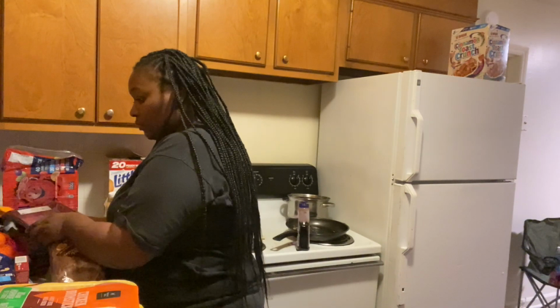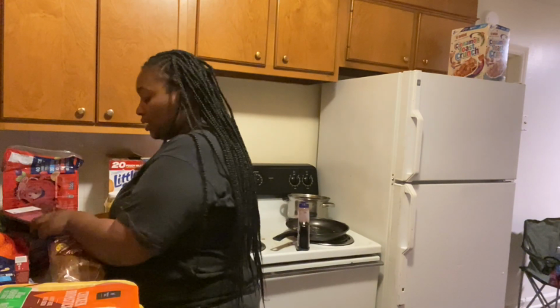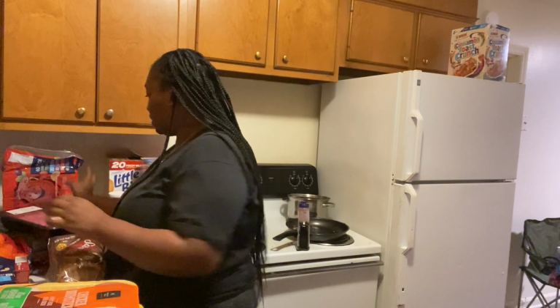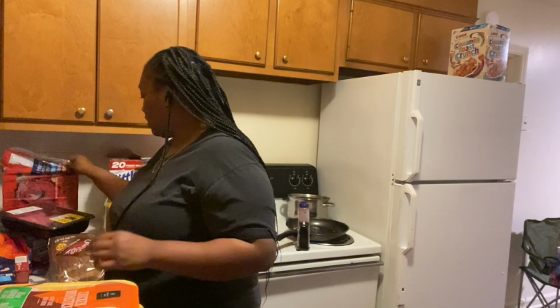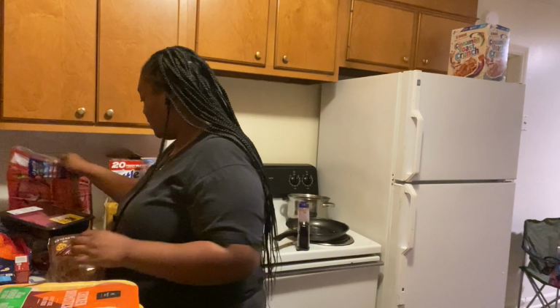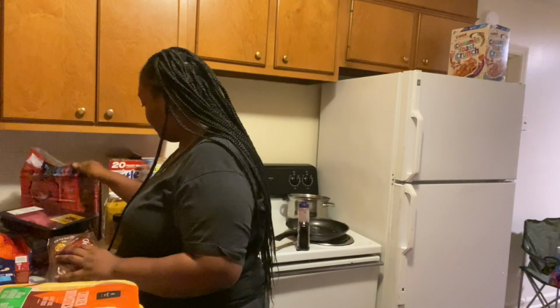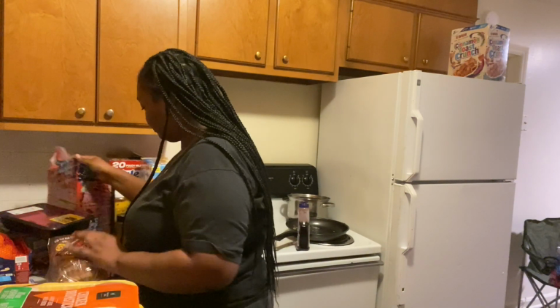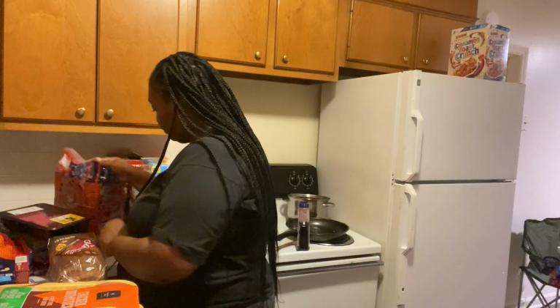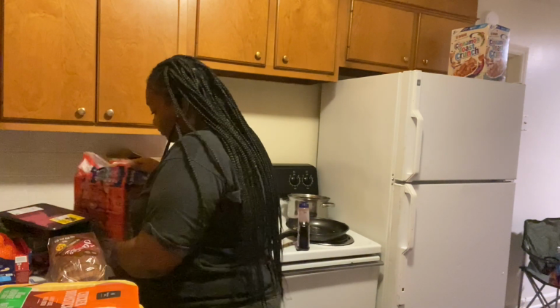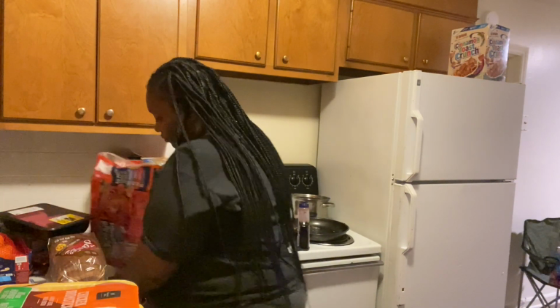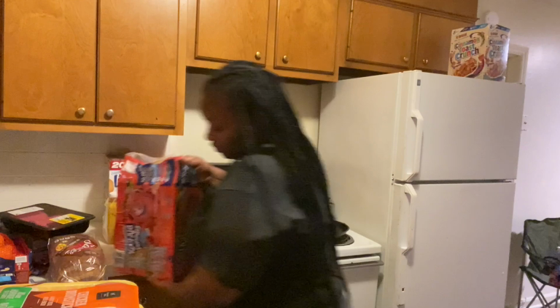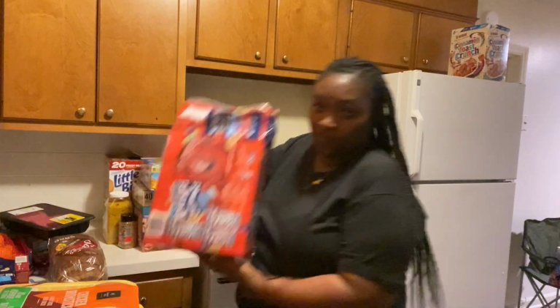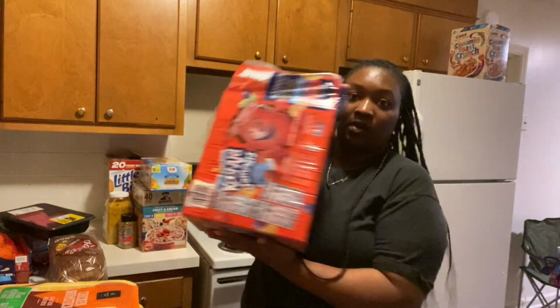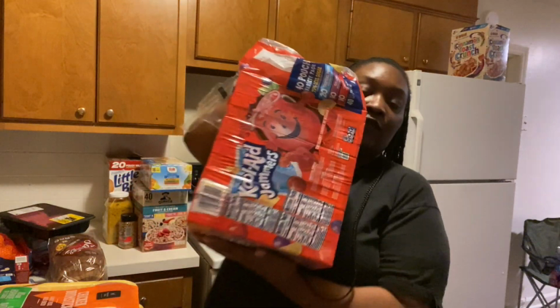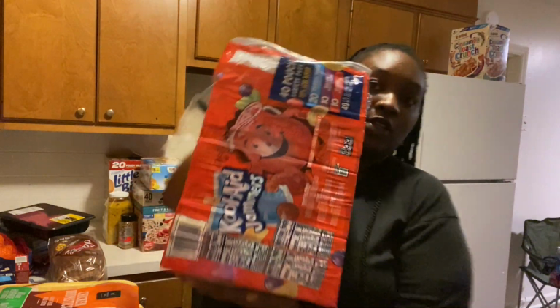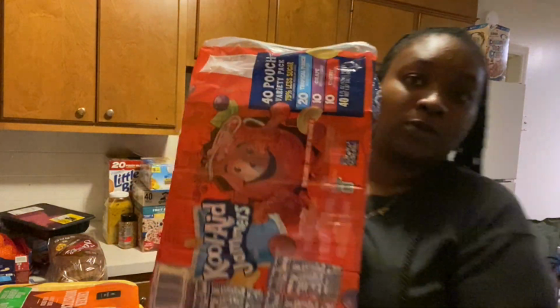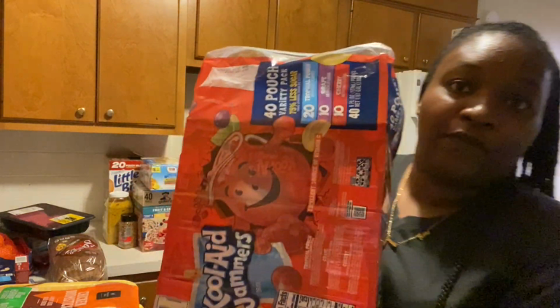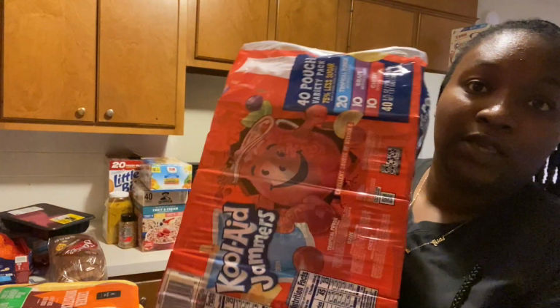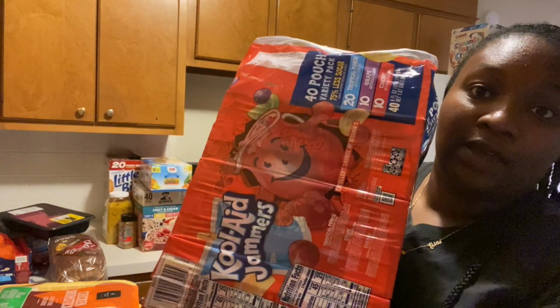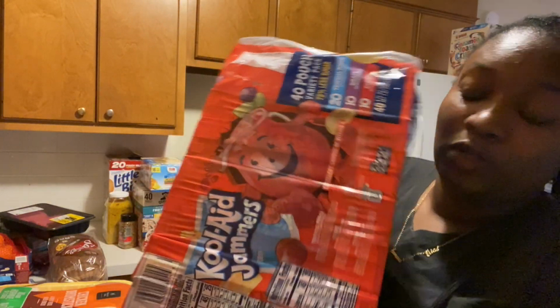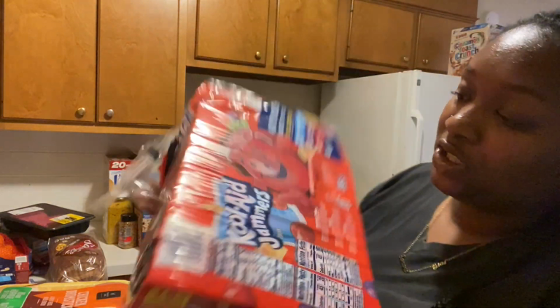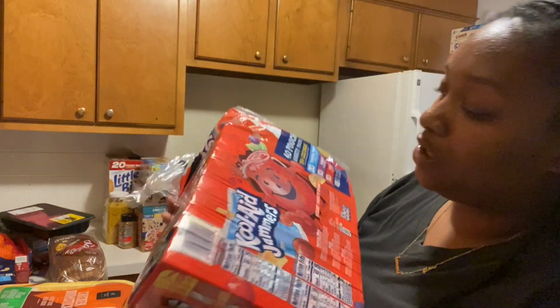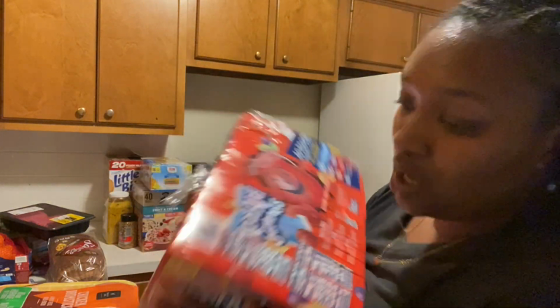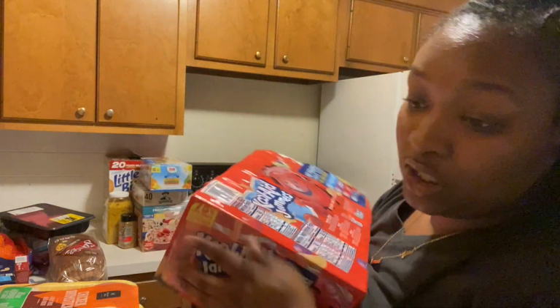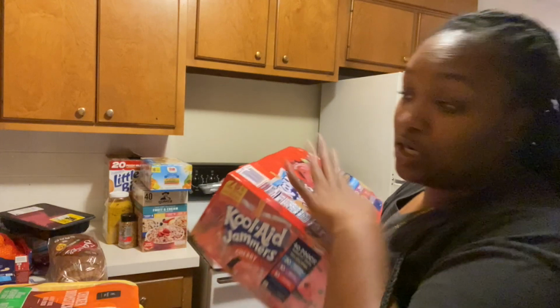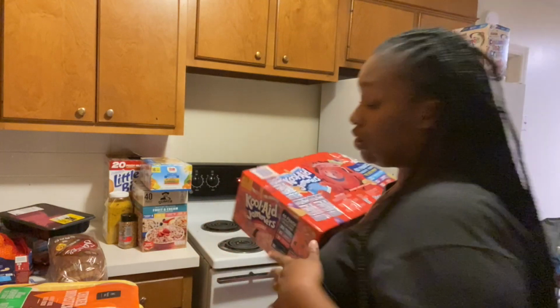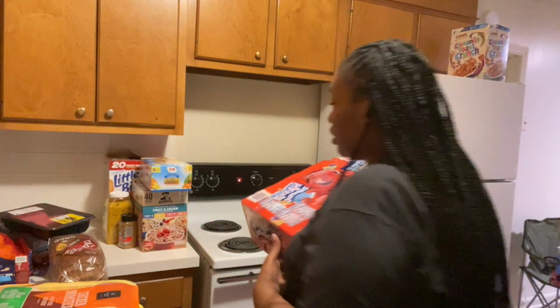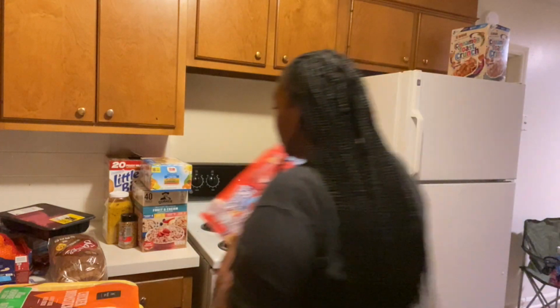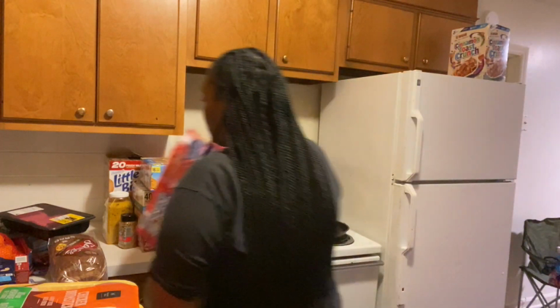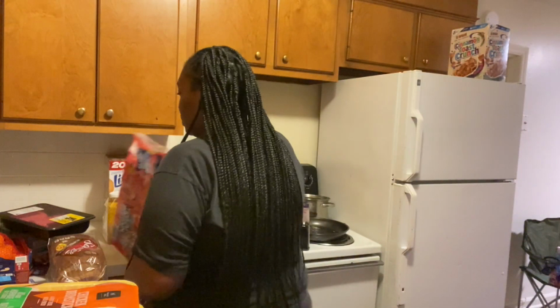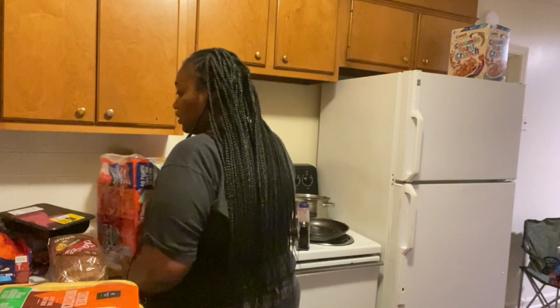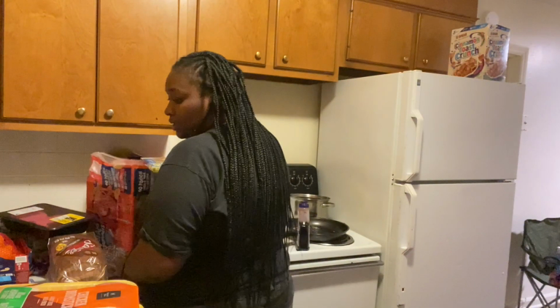Y'all need to put this seasoning on your chicken — I put it on everything. It's called Kicking Chicken. Also from Sam's Club, I have a 40-pack of Kool-Aid Jammers. The kids already started on one.